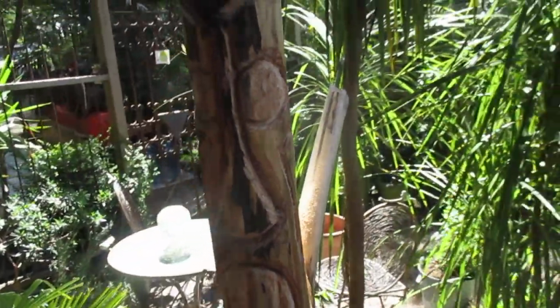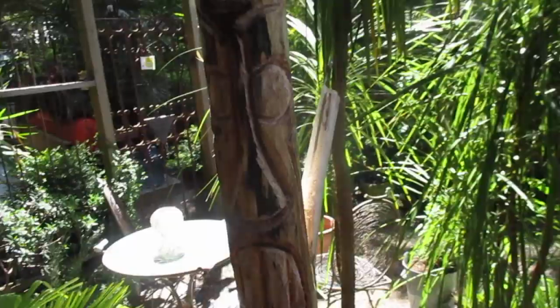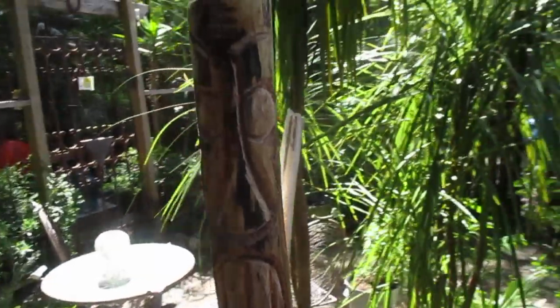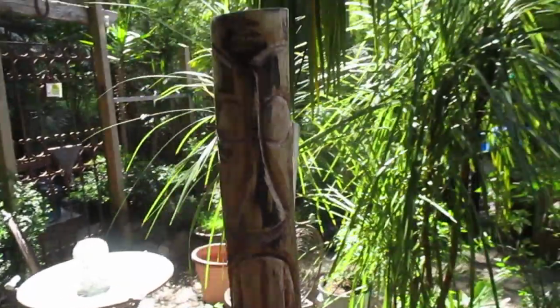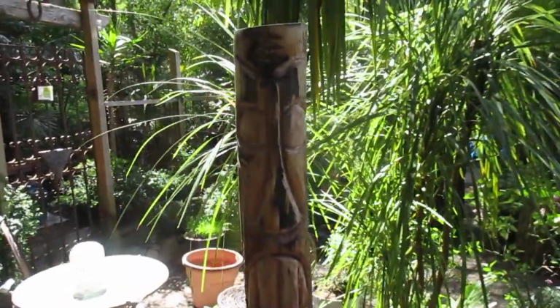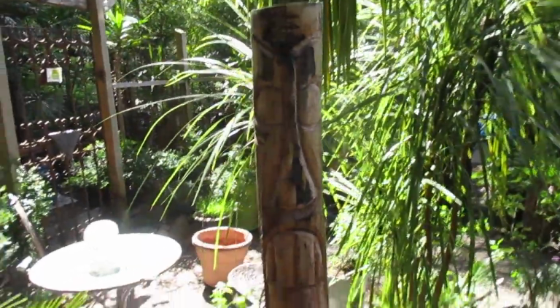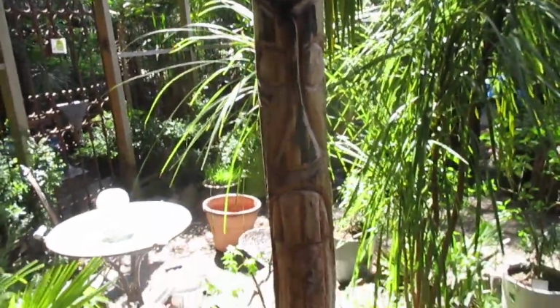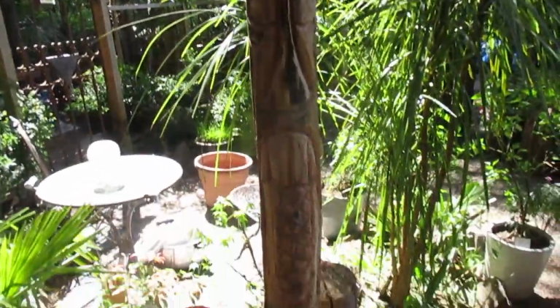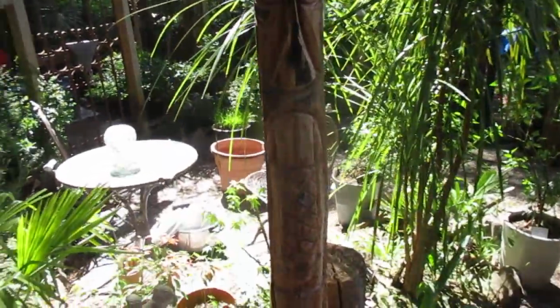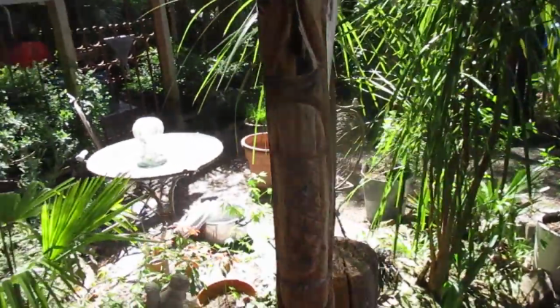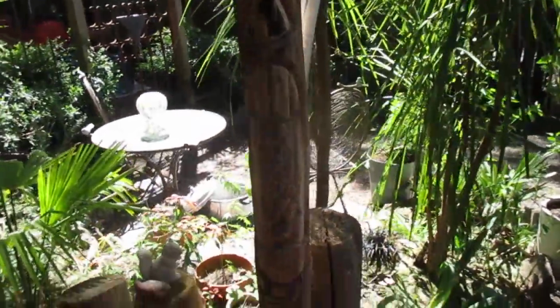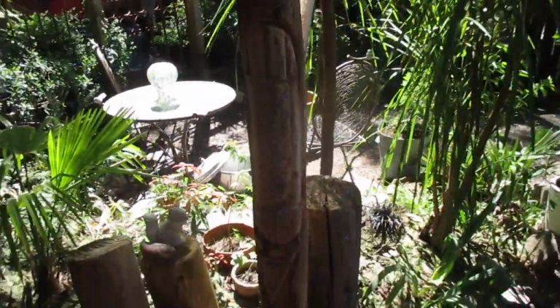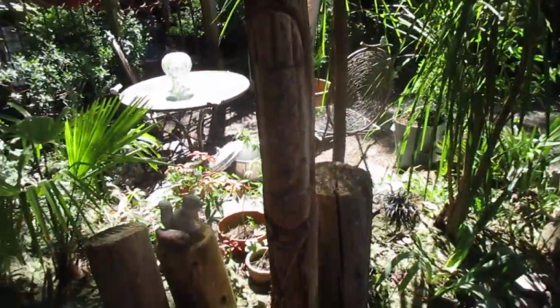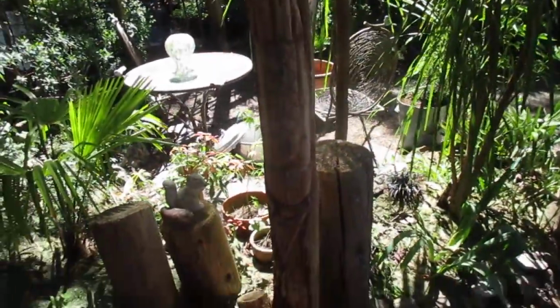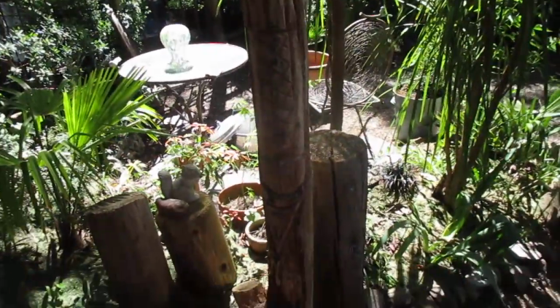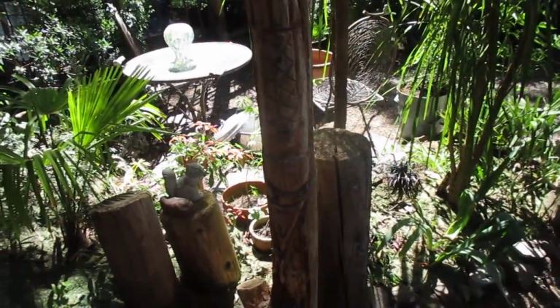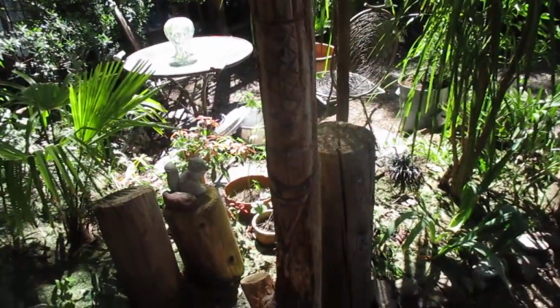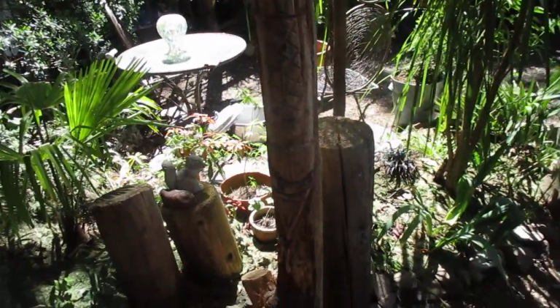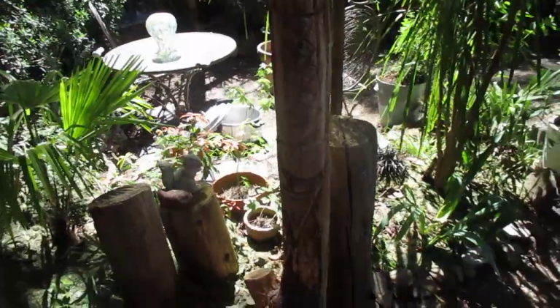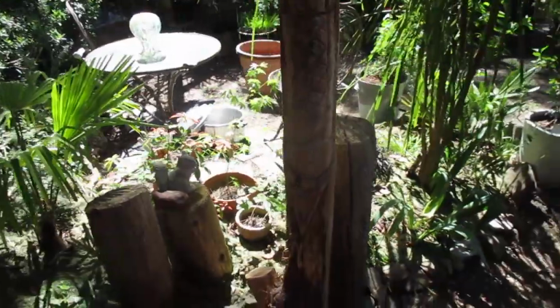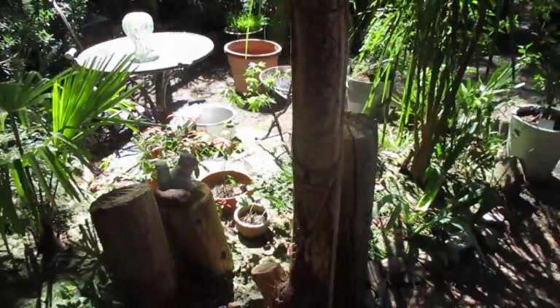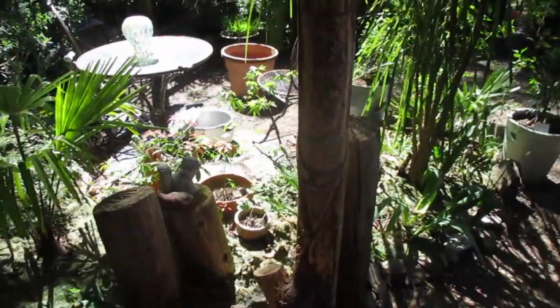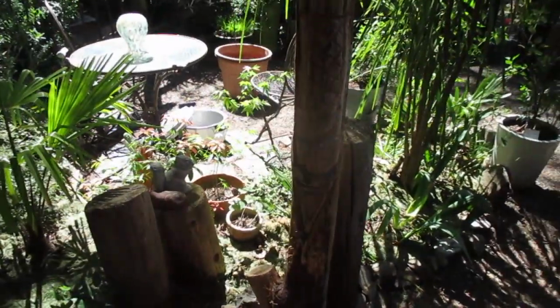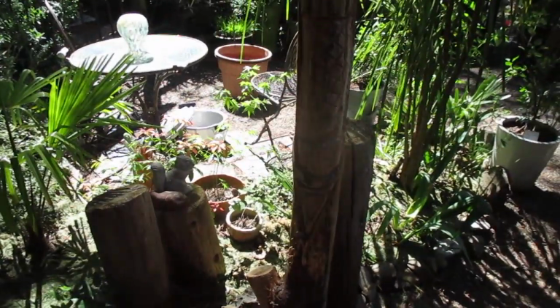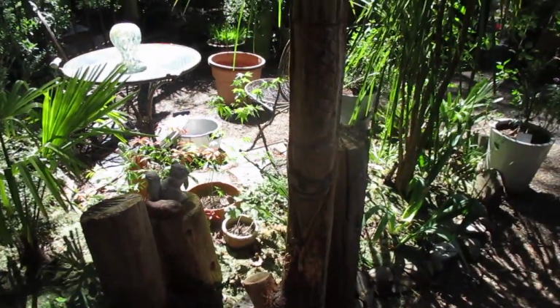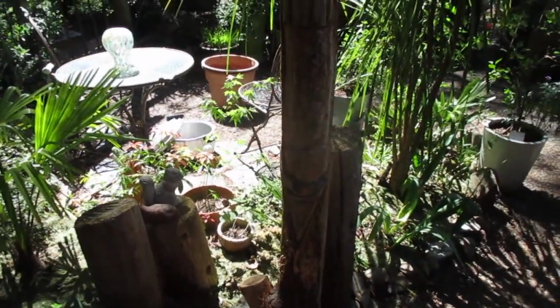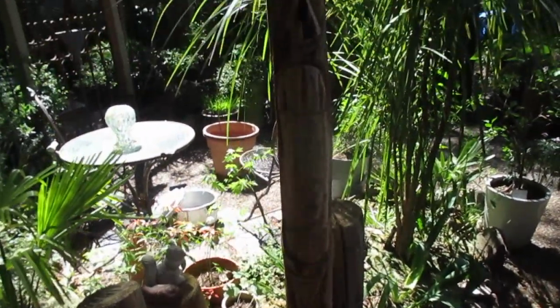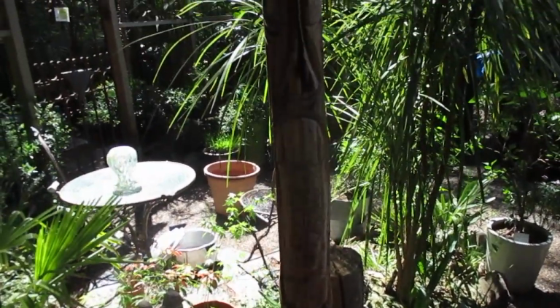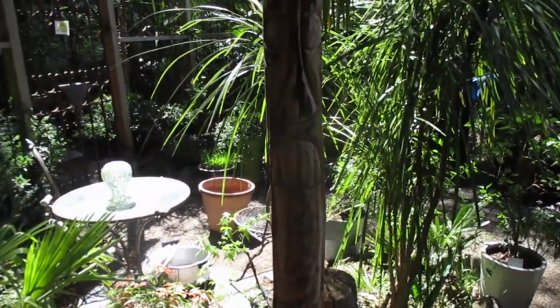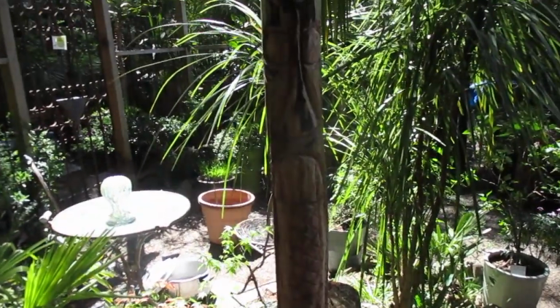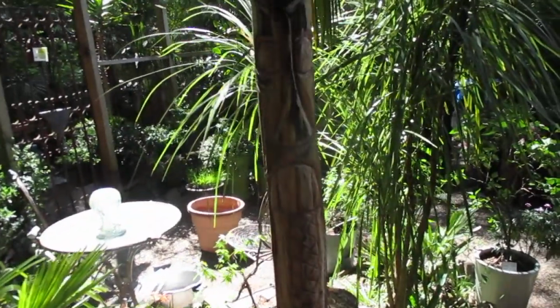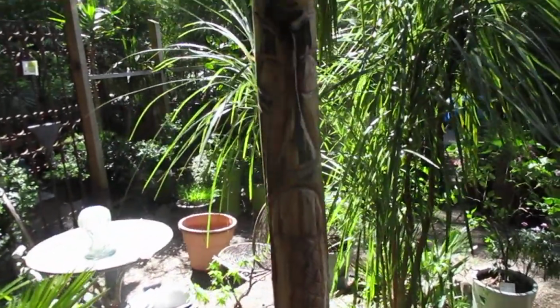So this is one of many I've carved over the years. I've been carving tikis for a long time. So that is a folk art tiki.